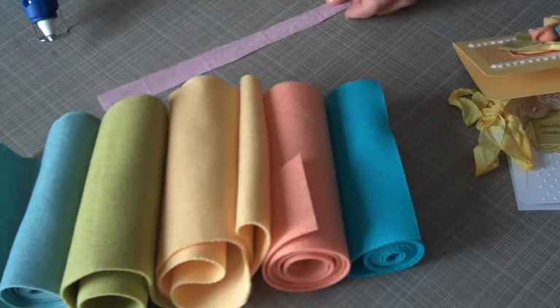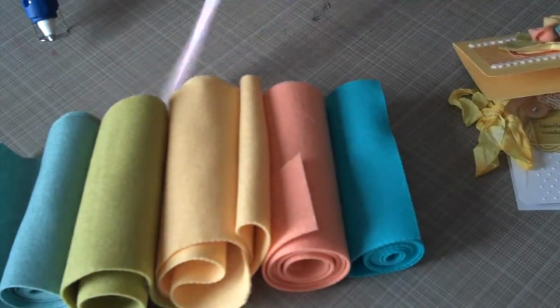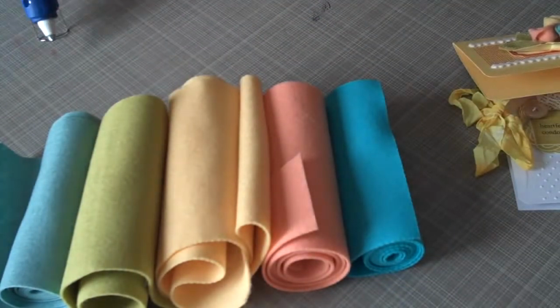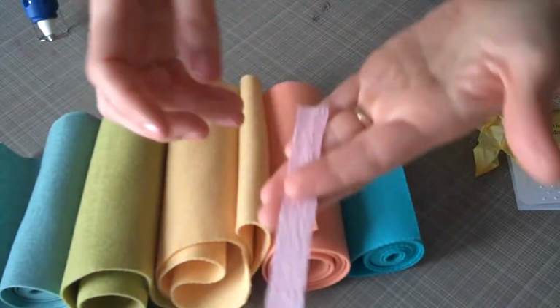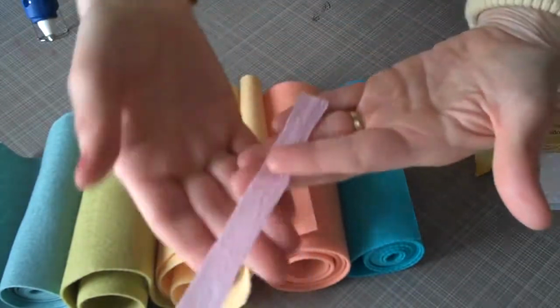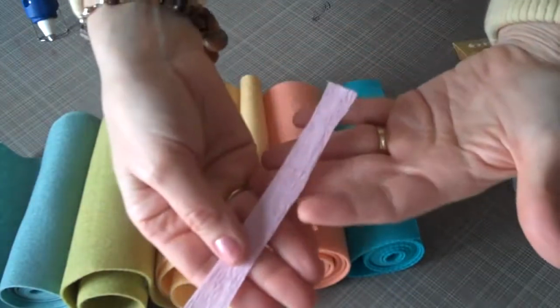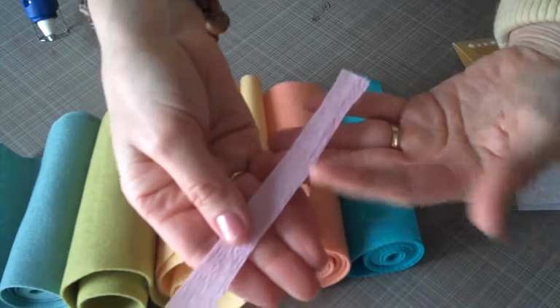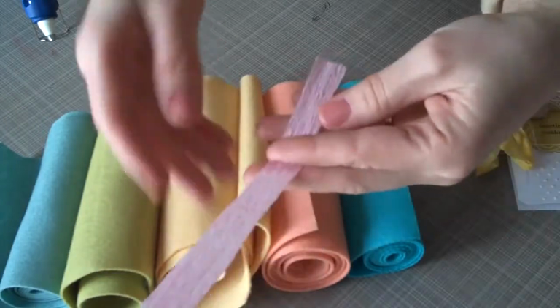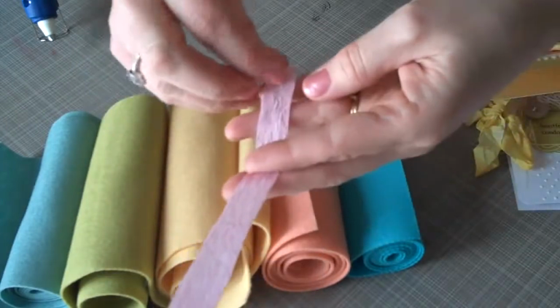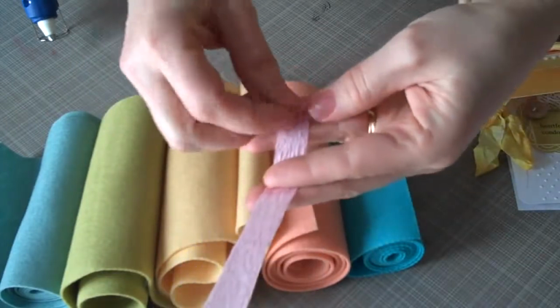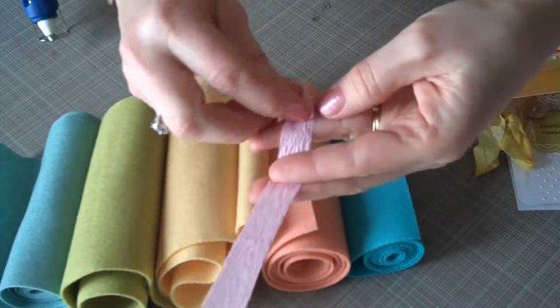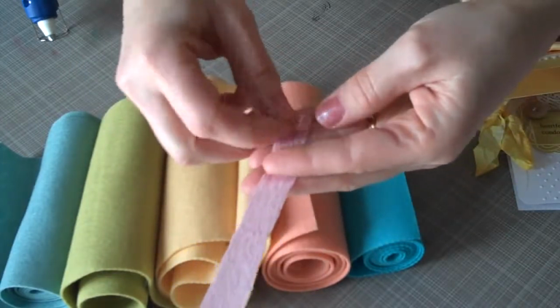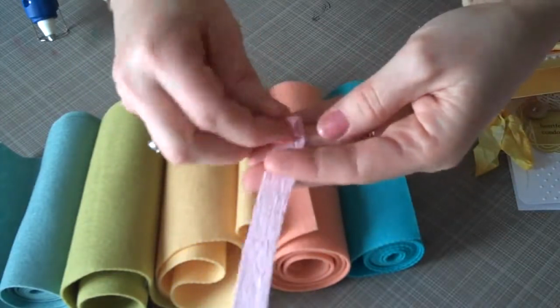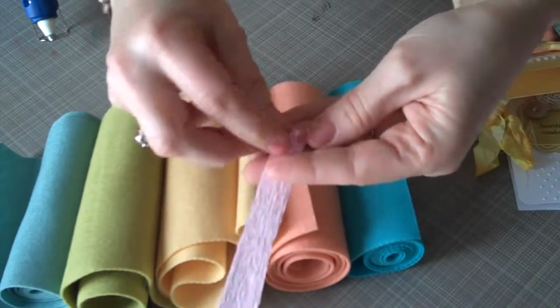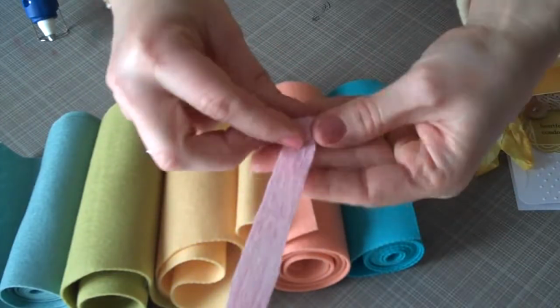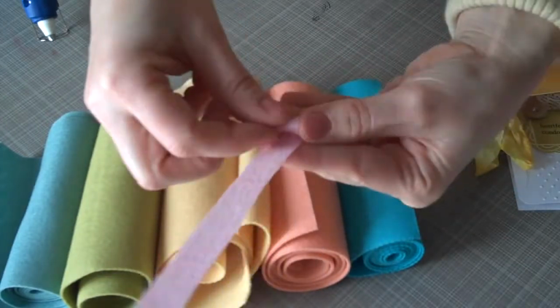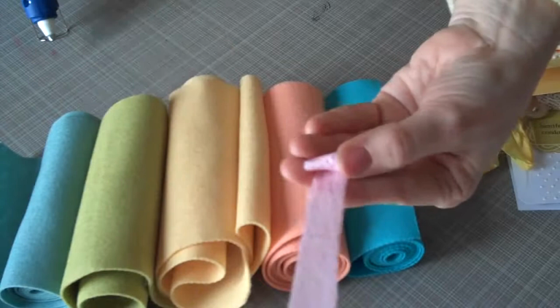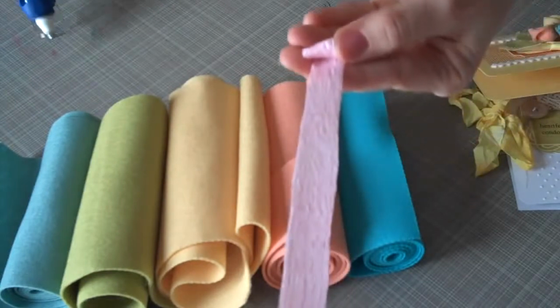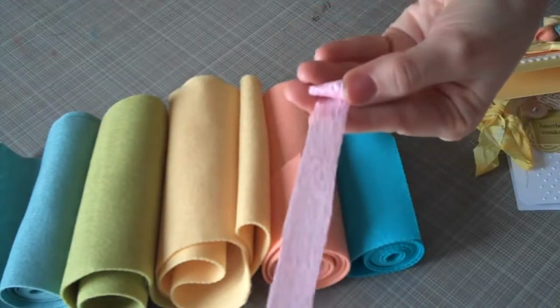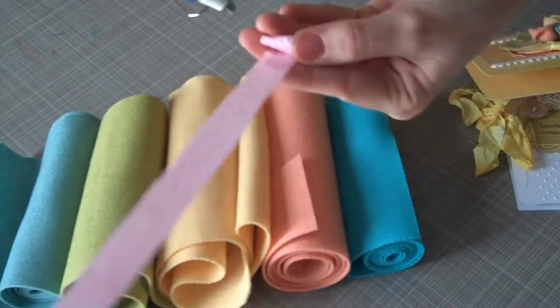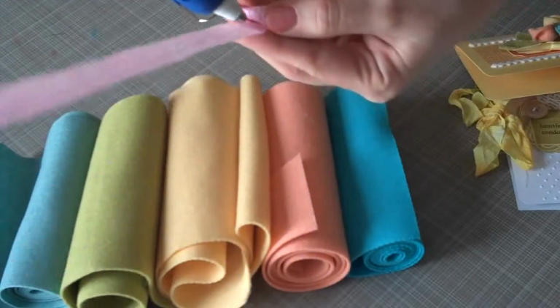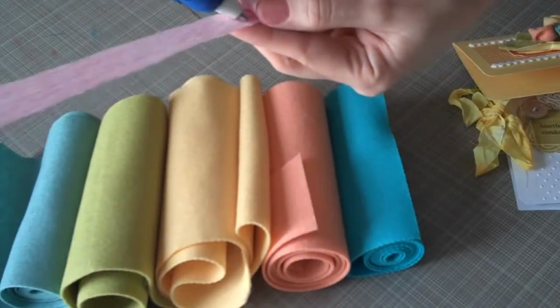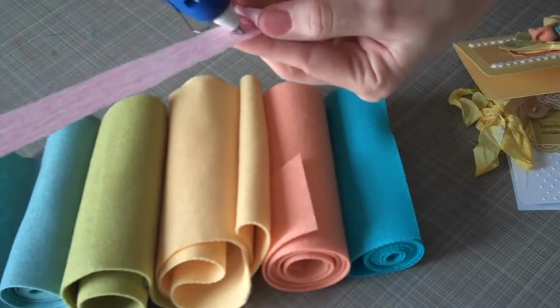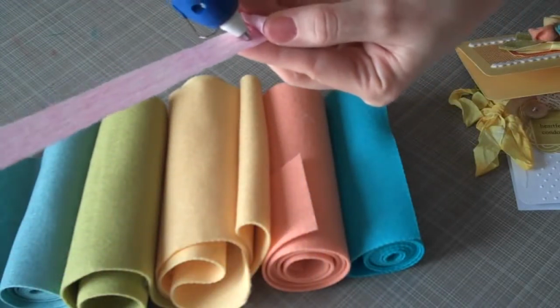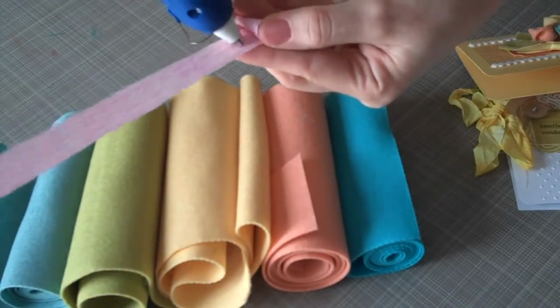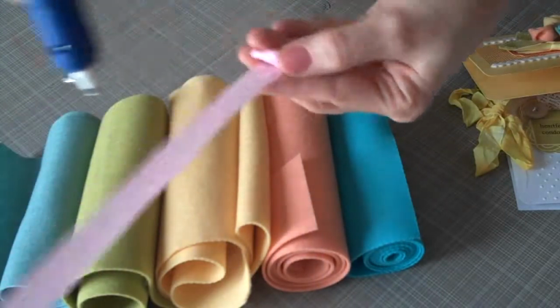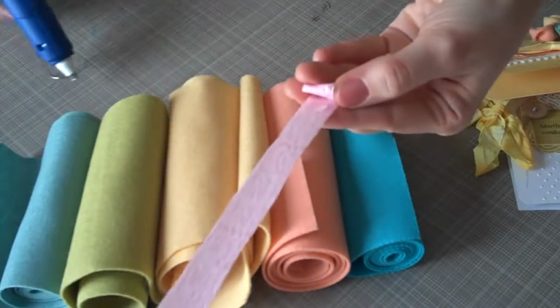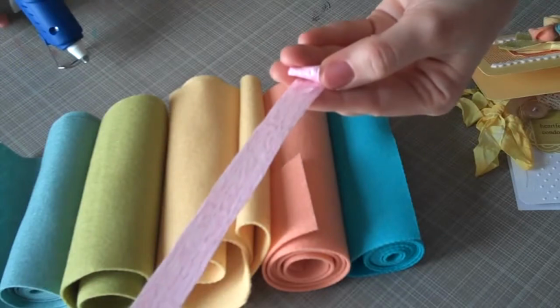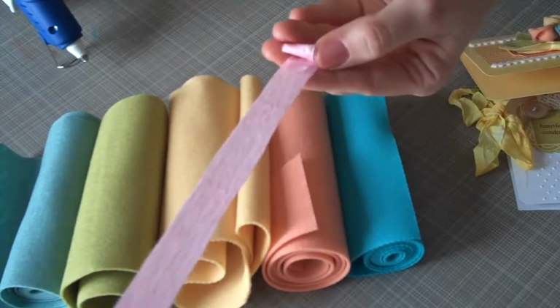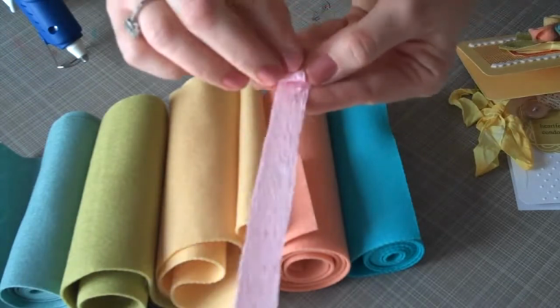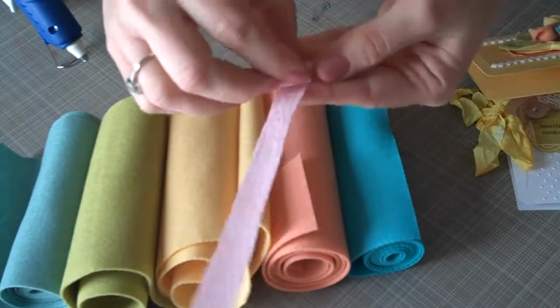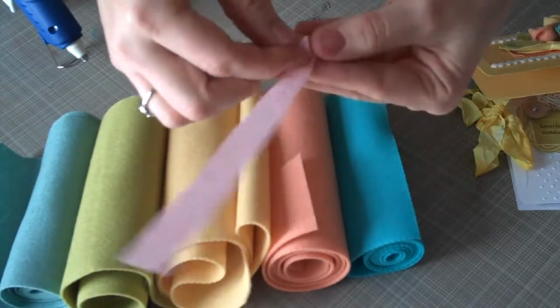All right, so this is how I do it. I take the piece of crepe paper and I roll it up about three times just to get a good start on it, put a little dab of glue, and roll it up again.